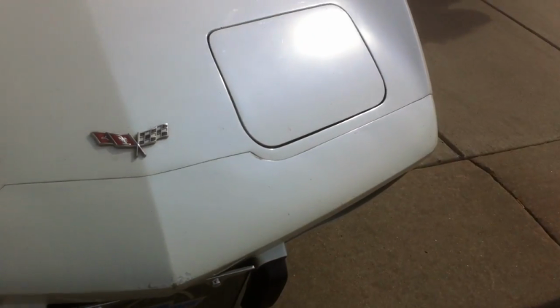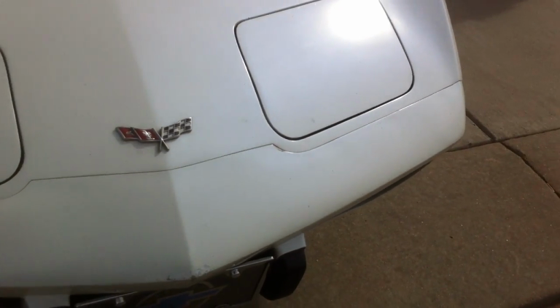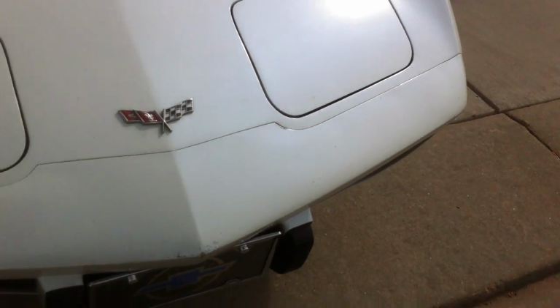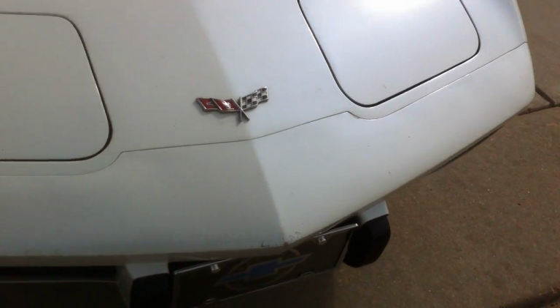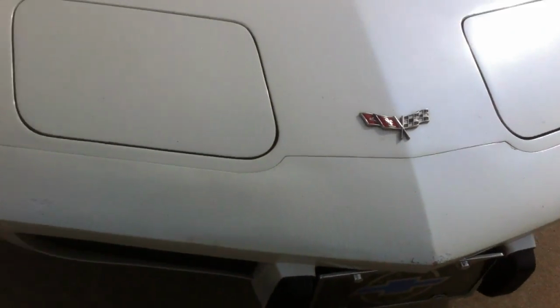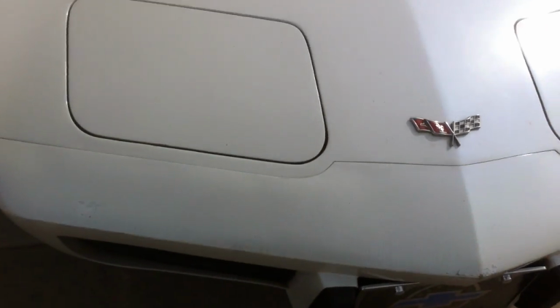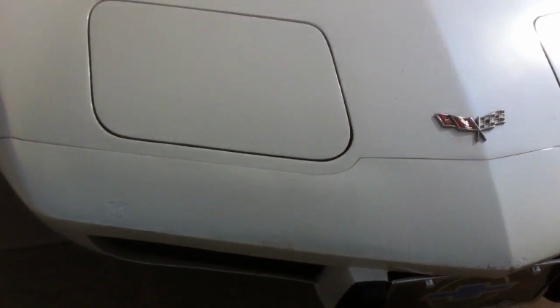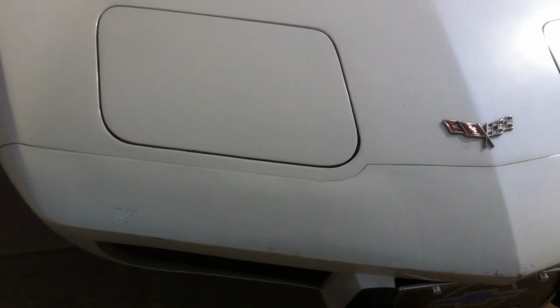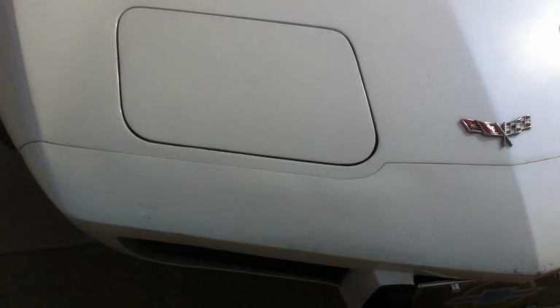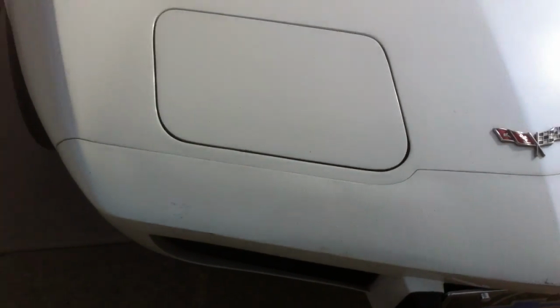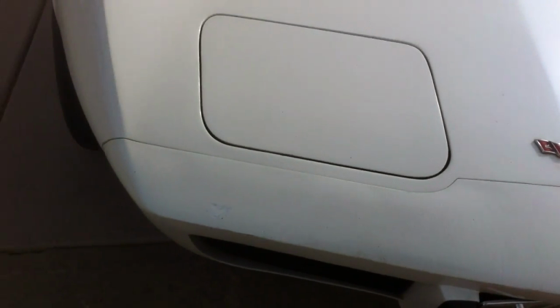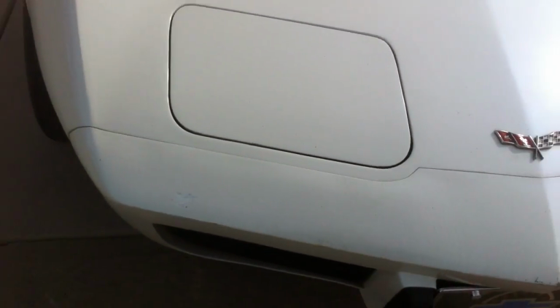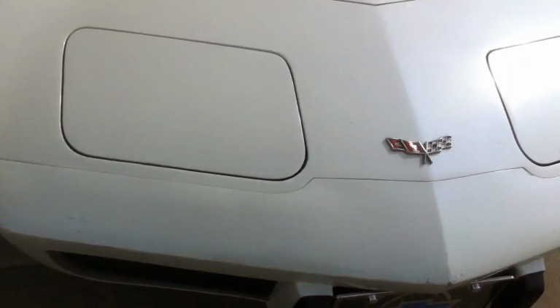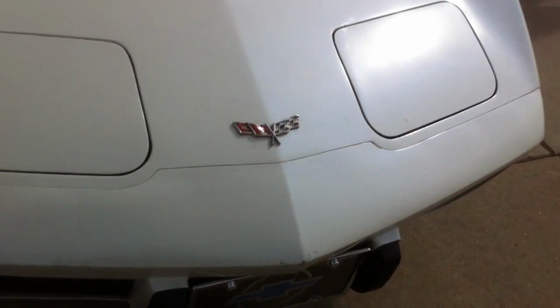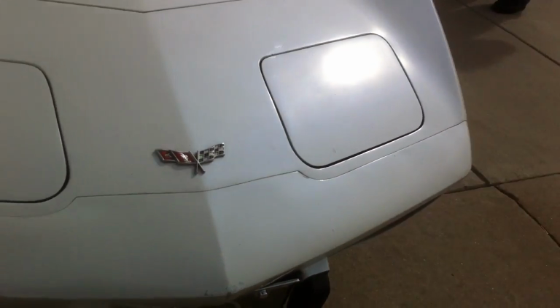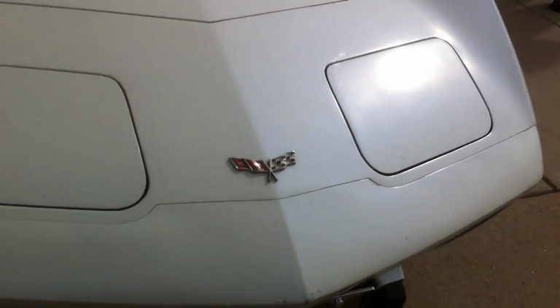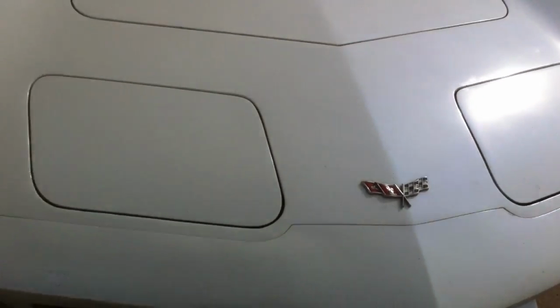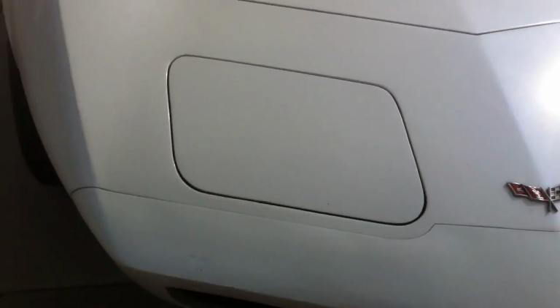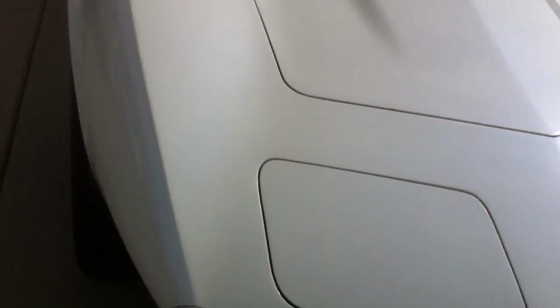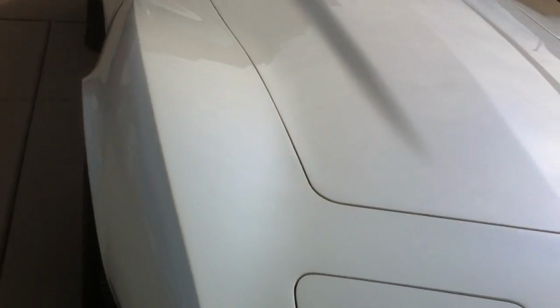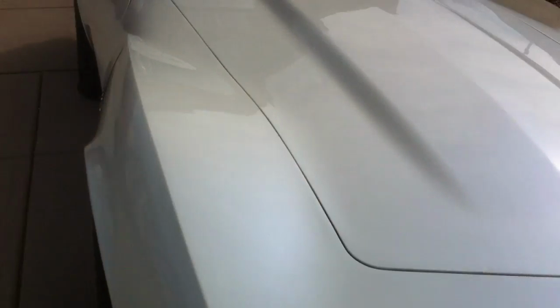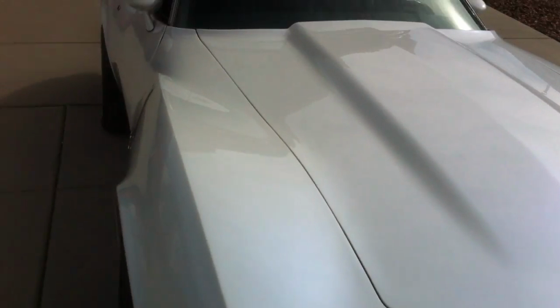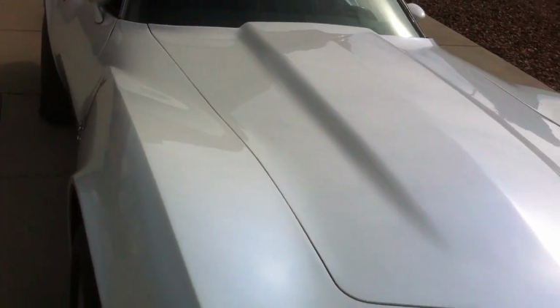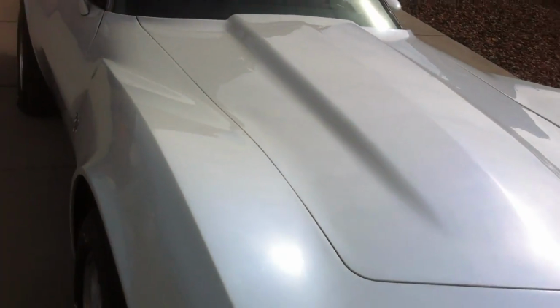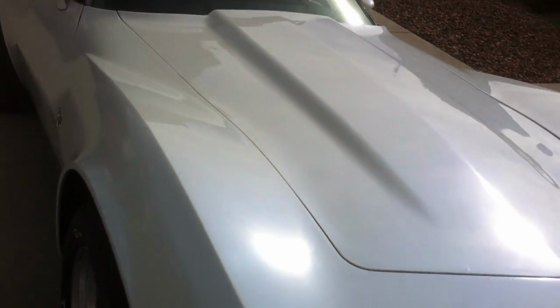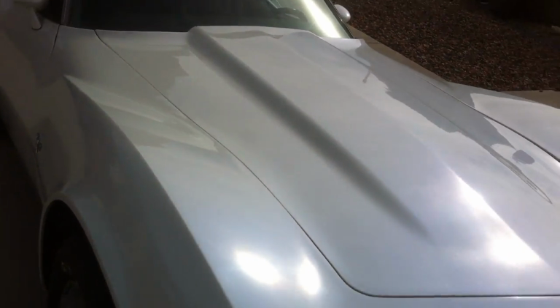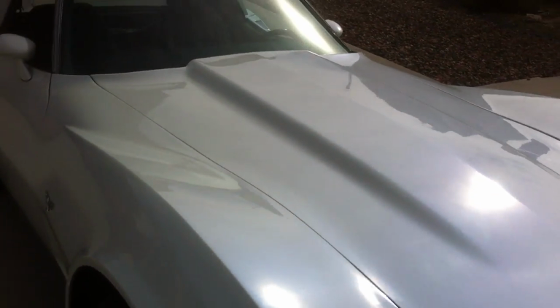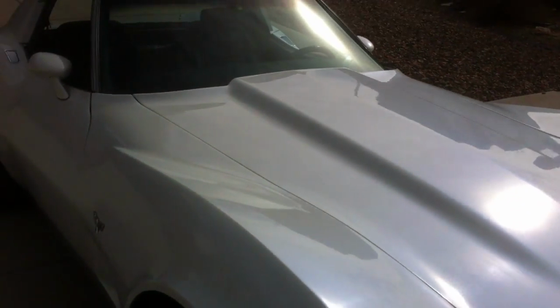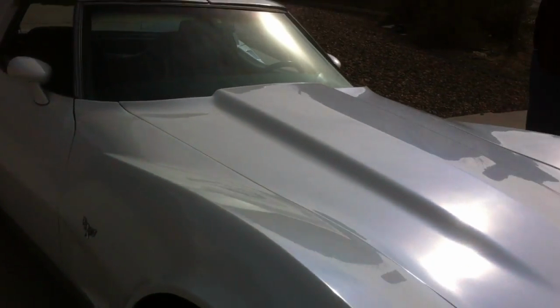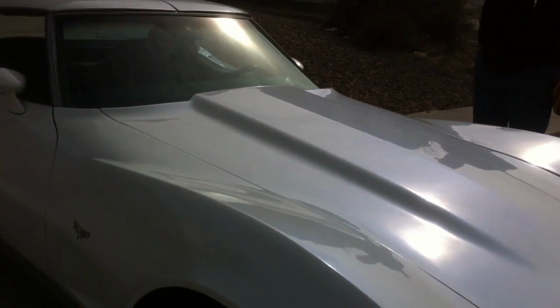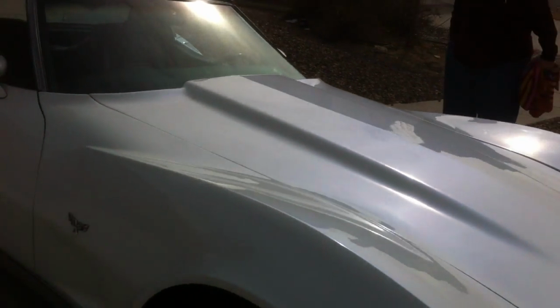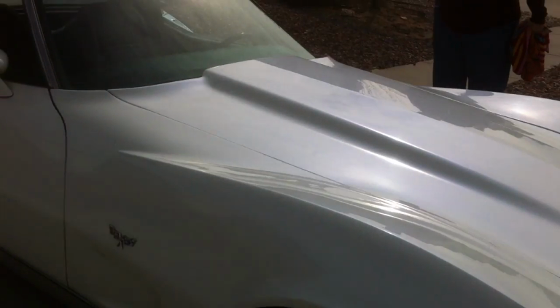No cracks in the fiberglass or anything like that. It just needs to probably be sanded down and repainted there. The paint on the entire car is in overall really good condition.